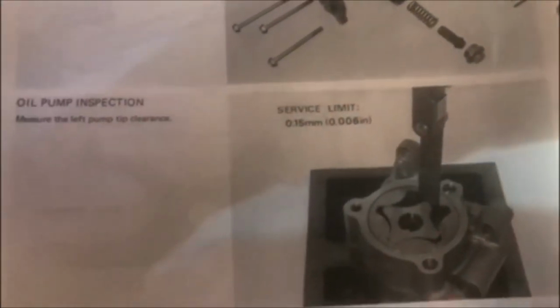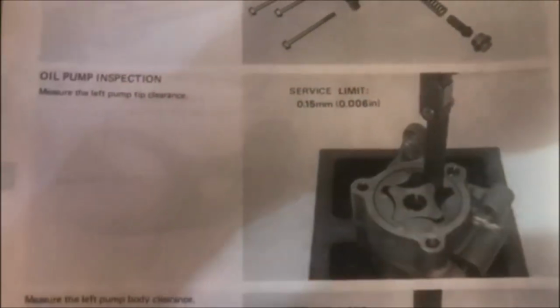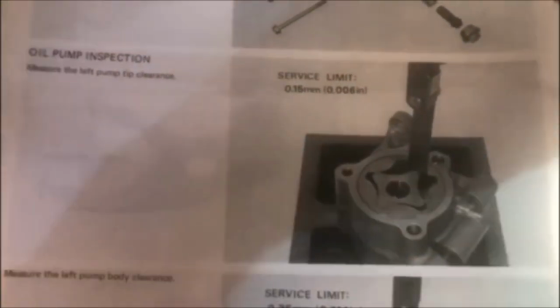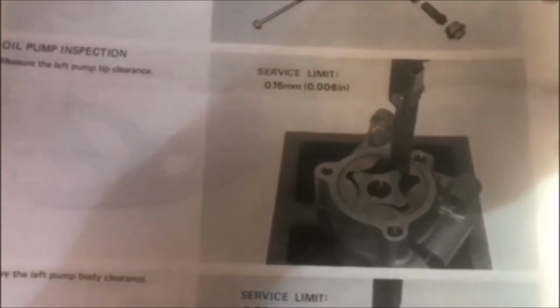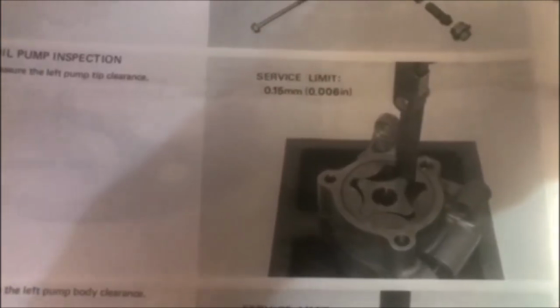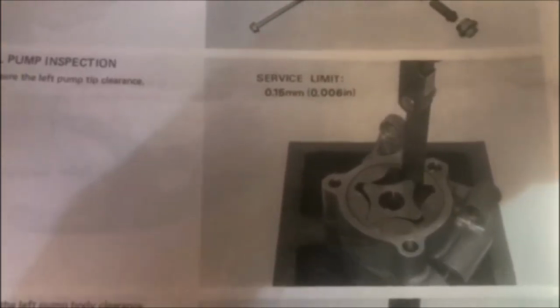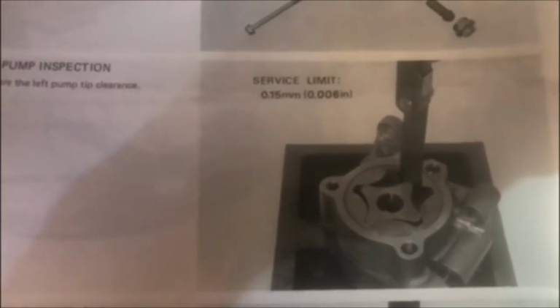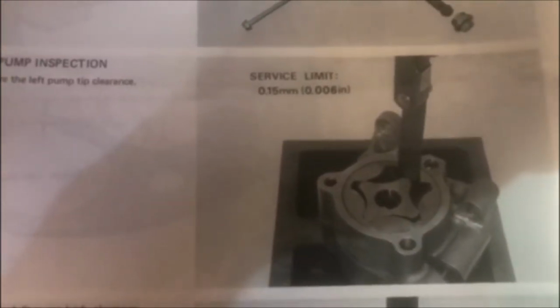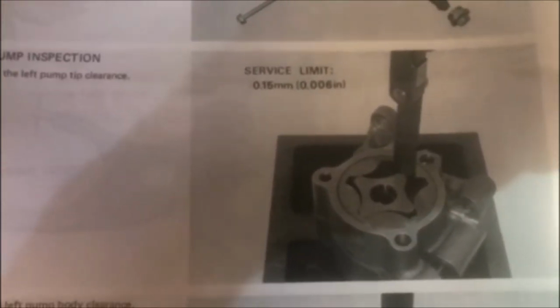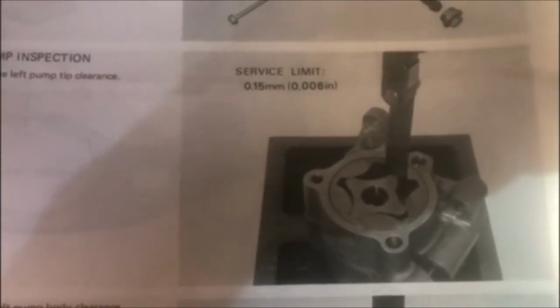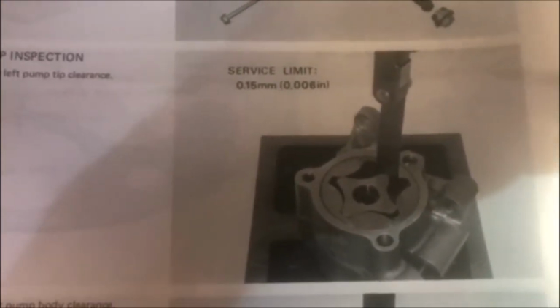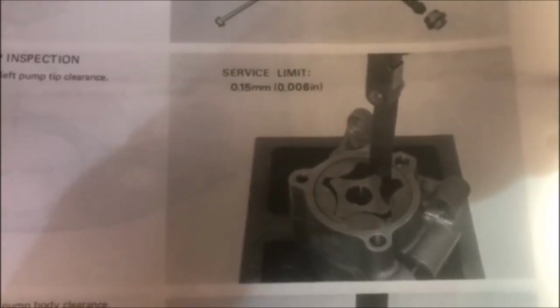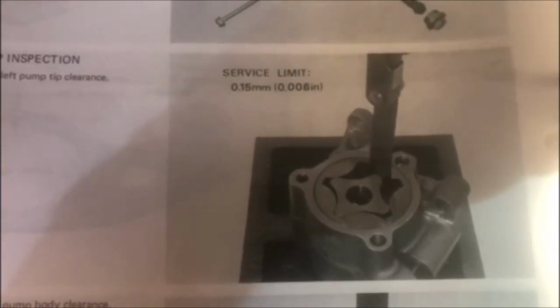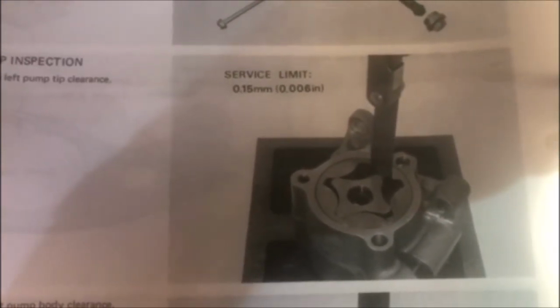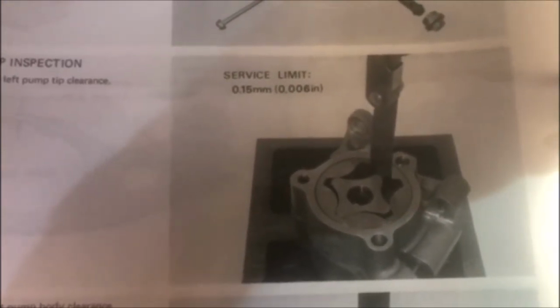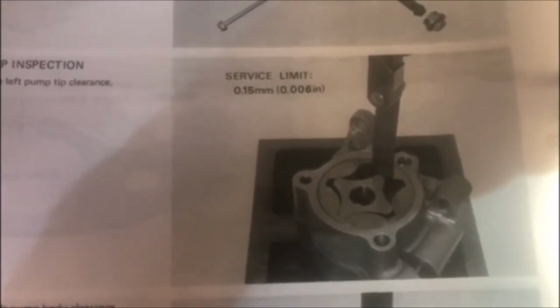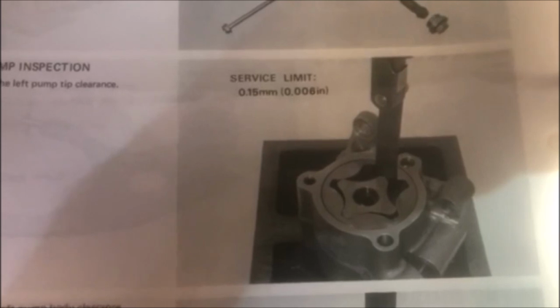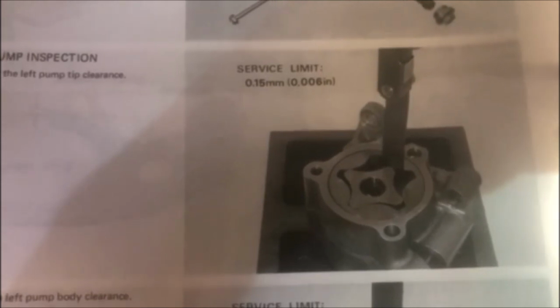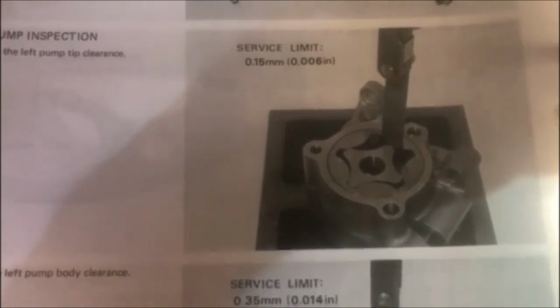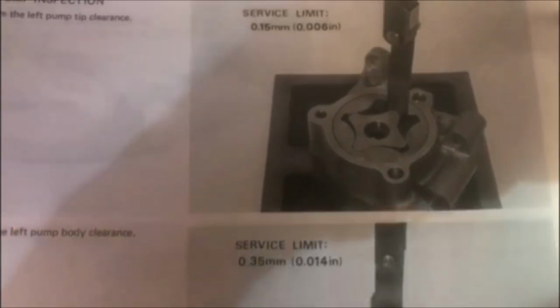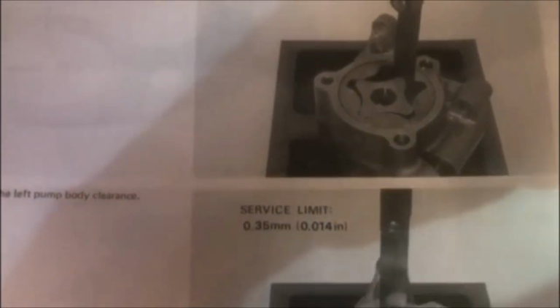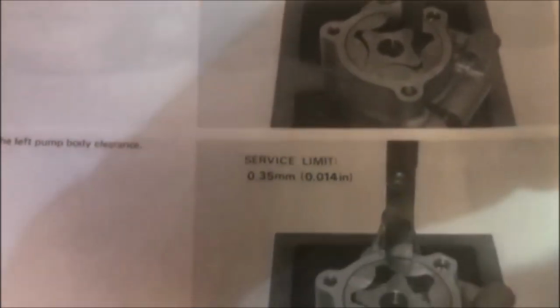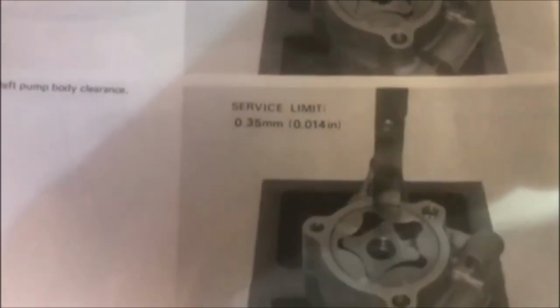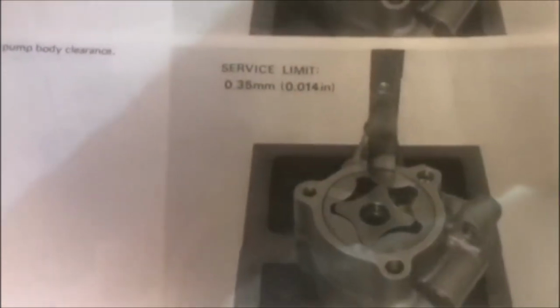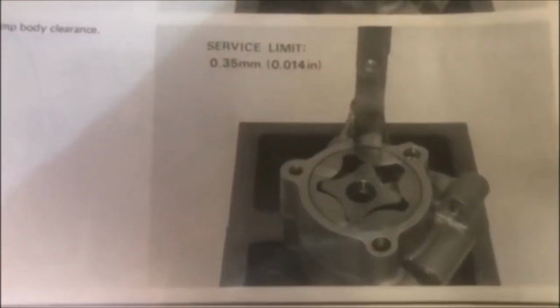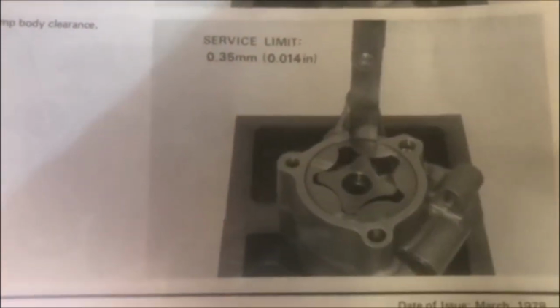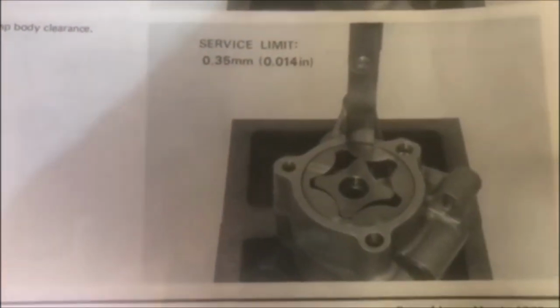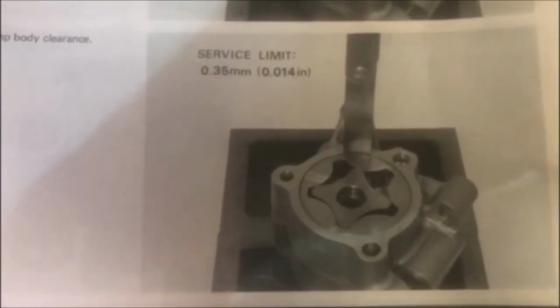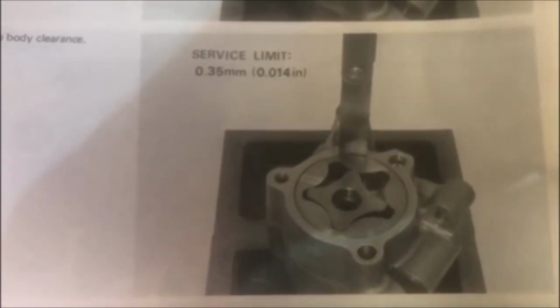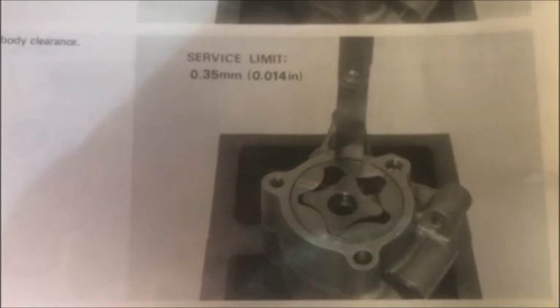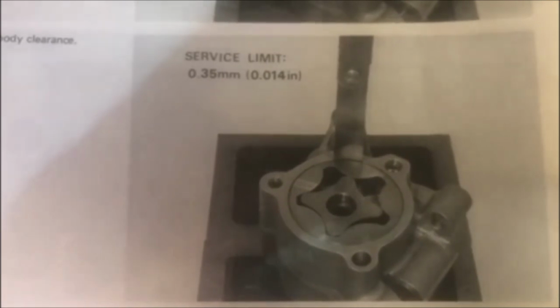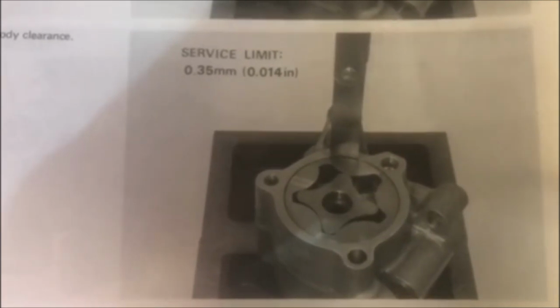In the shop manual they'll show you what the tolerances are. You've got six thousandths and fourteen thousandths as the service limits.